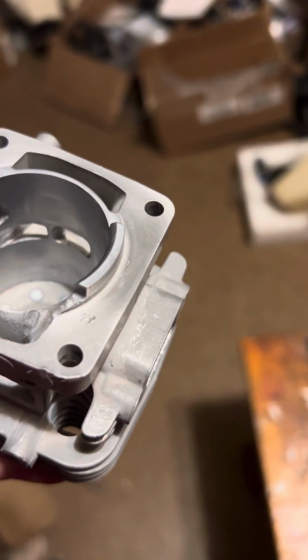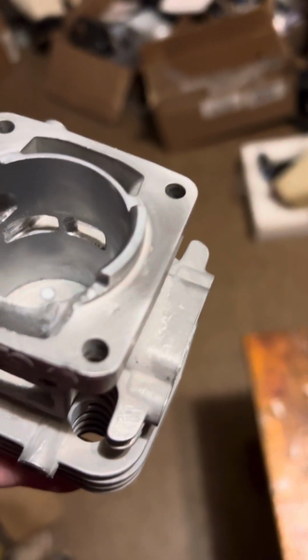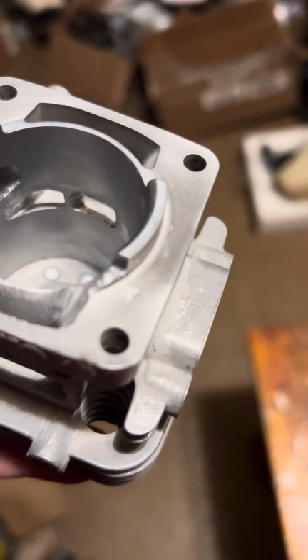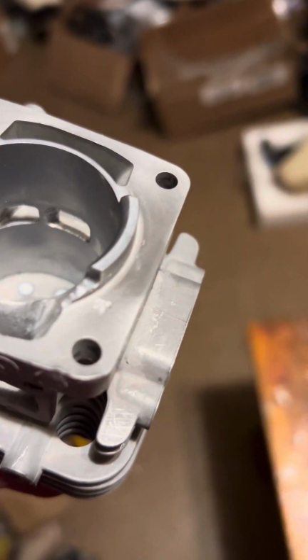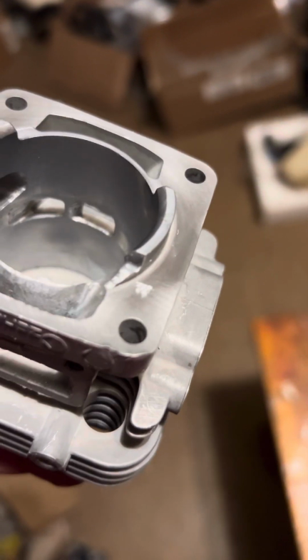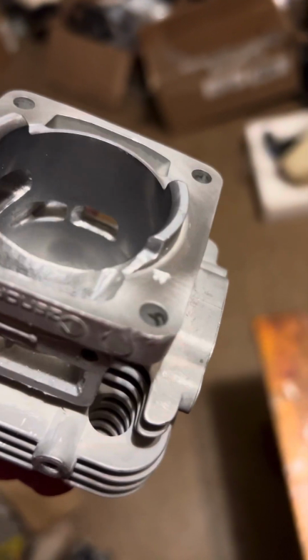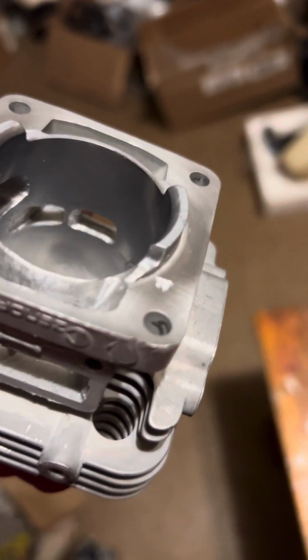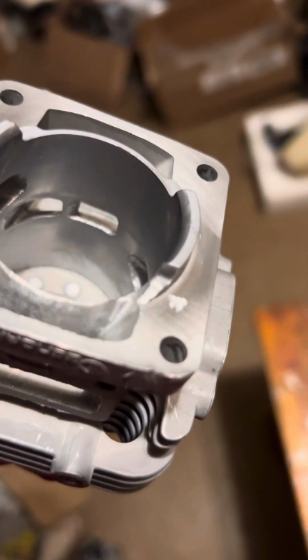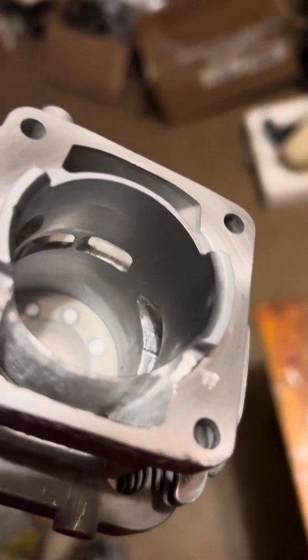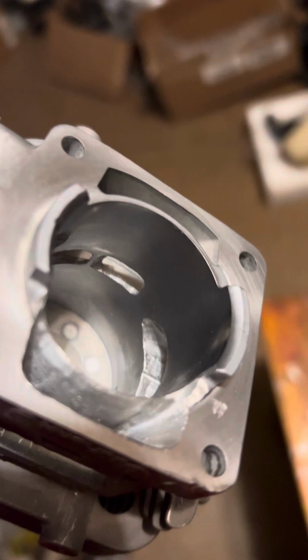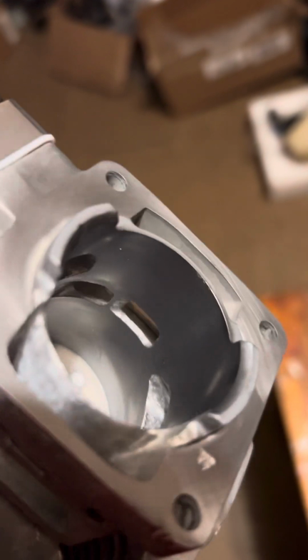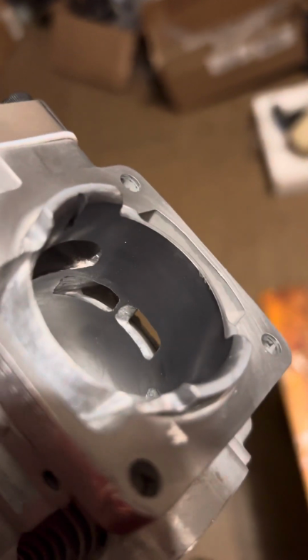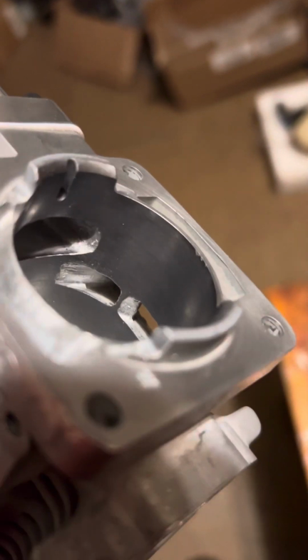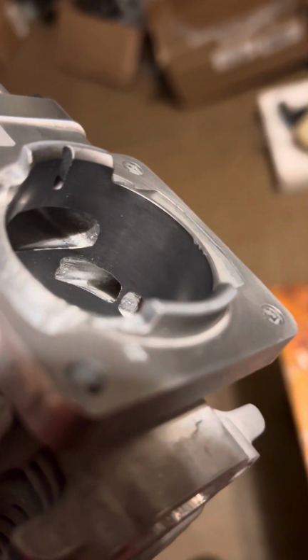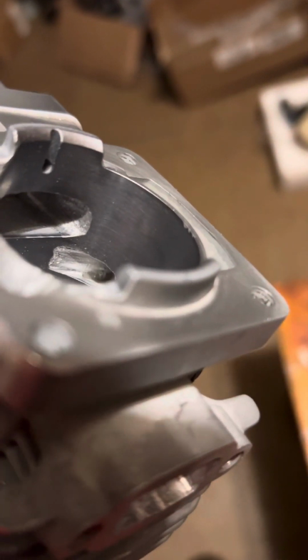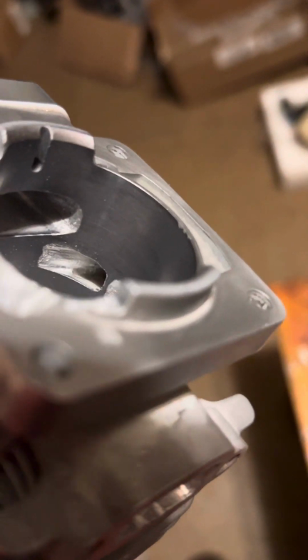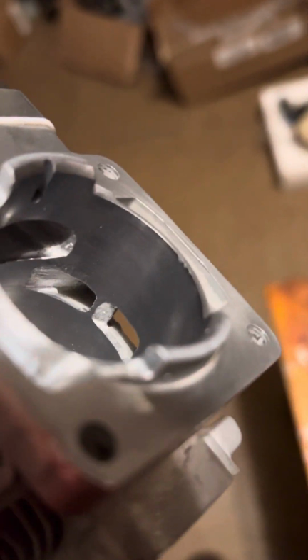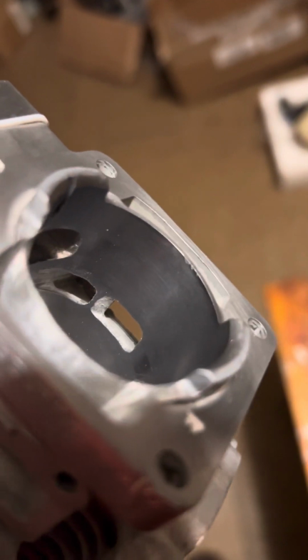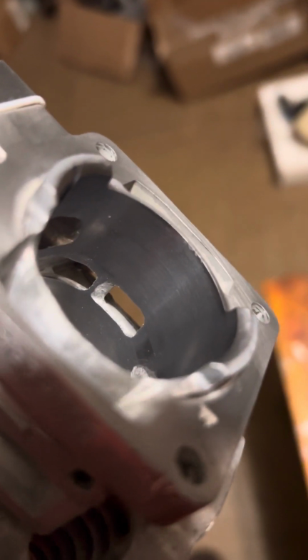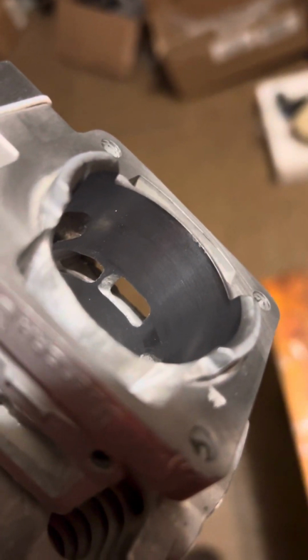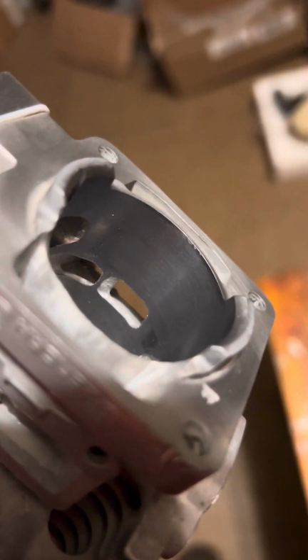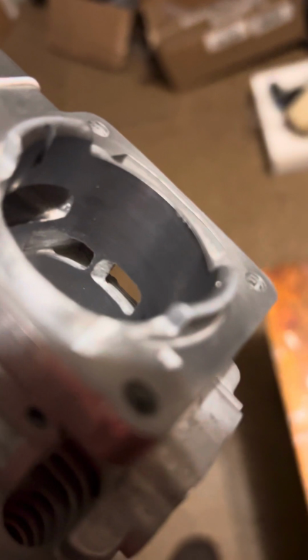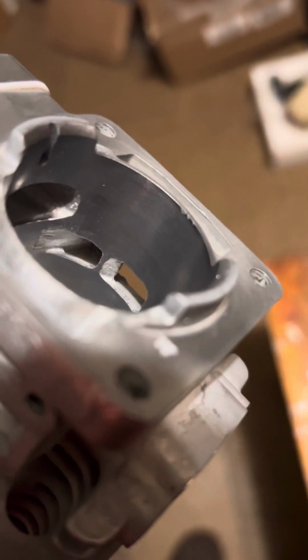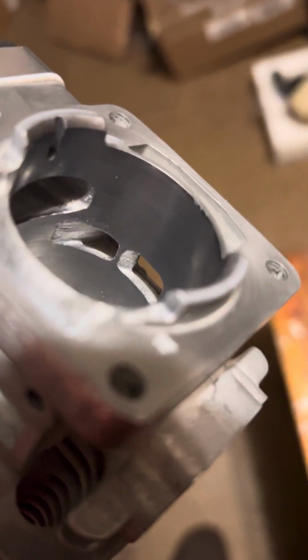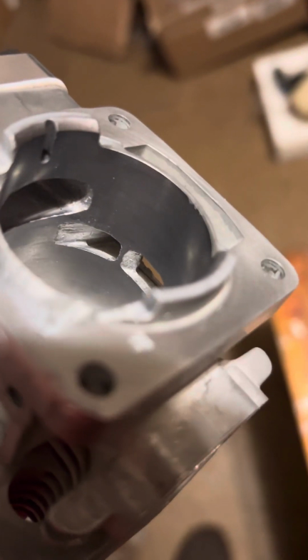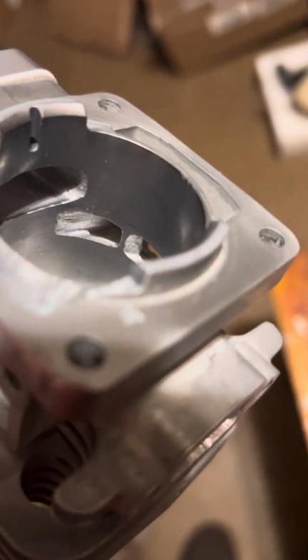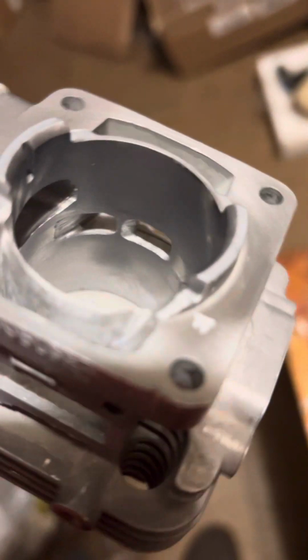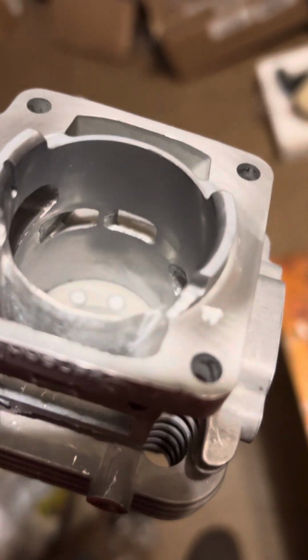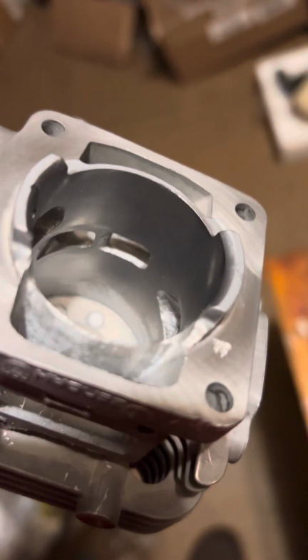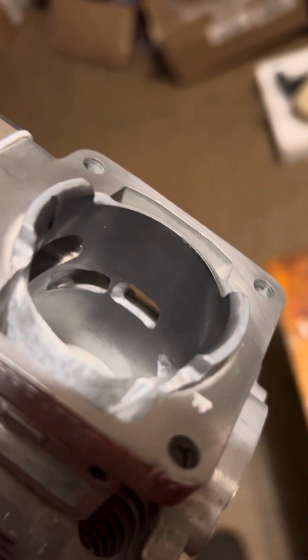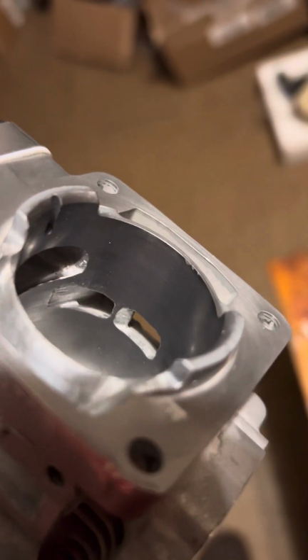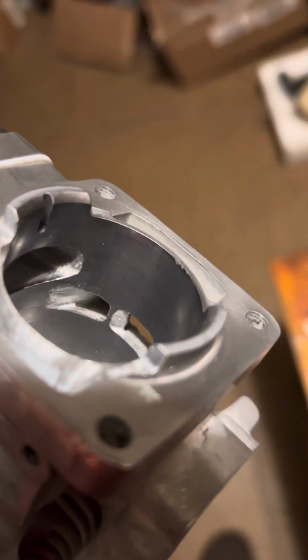Hi guys, welcome back to SRE. I wanted to give you a peek inside a freshly roughed out set of transfers, just so you can see how I do them.